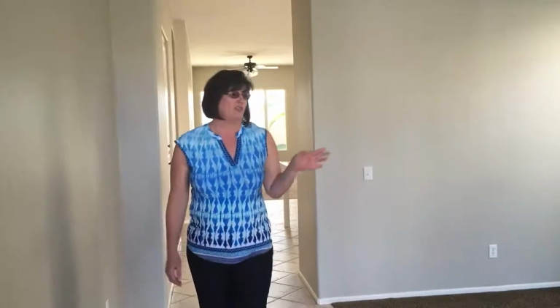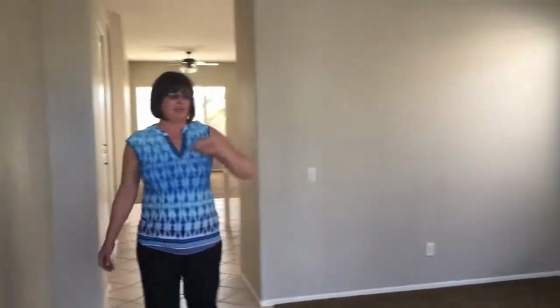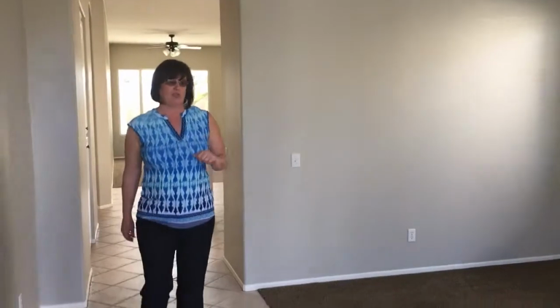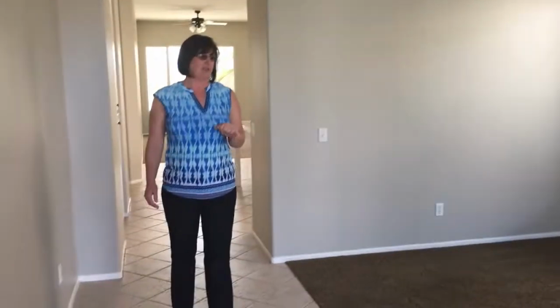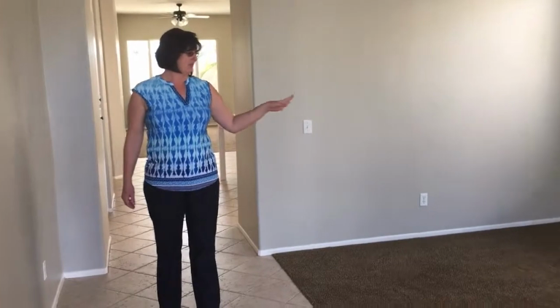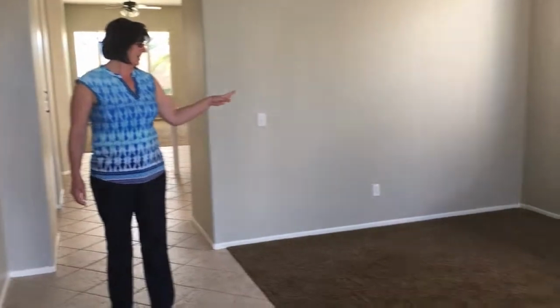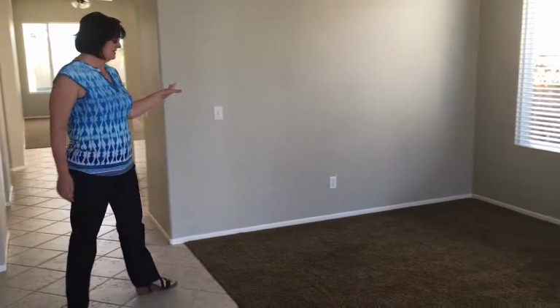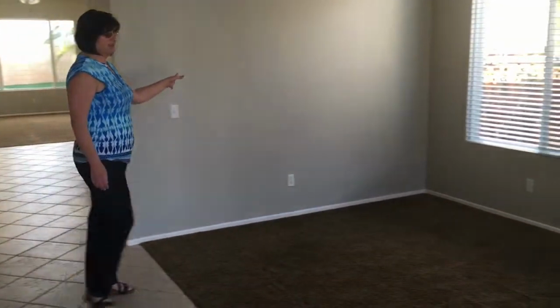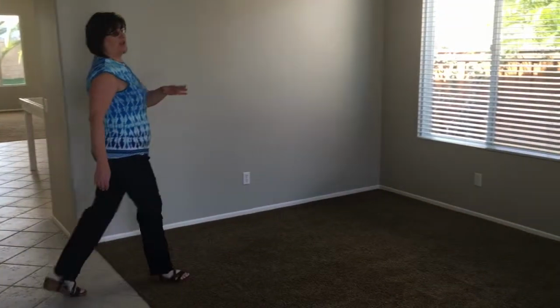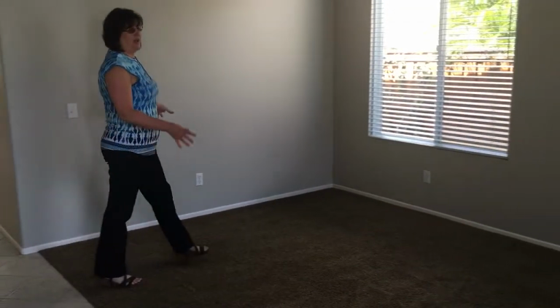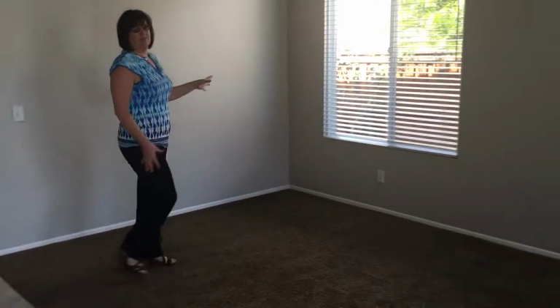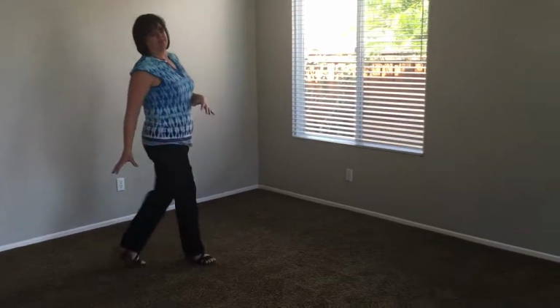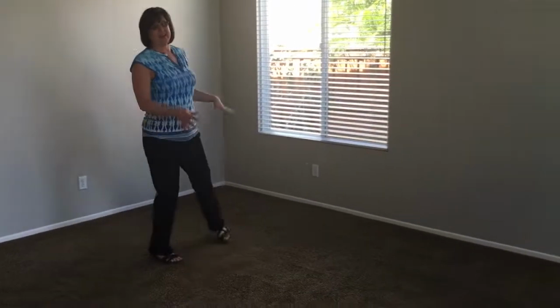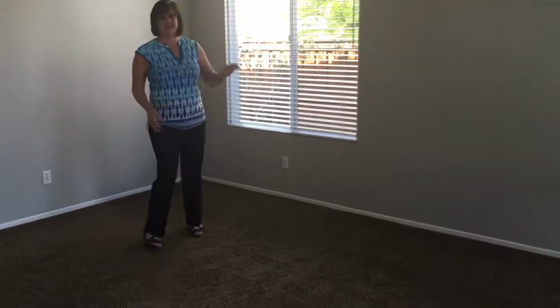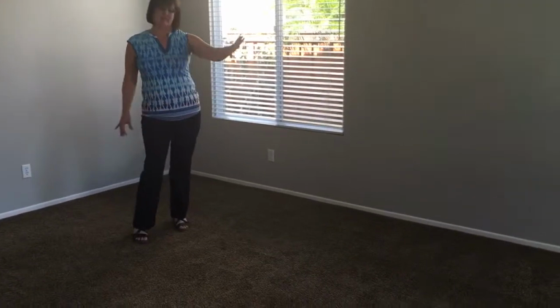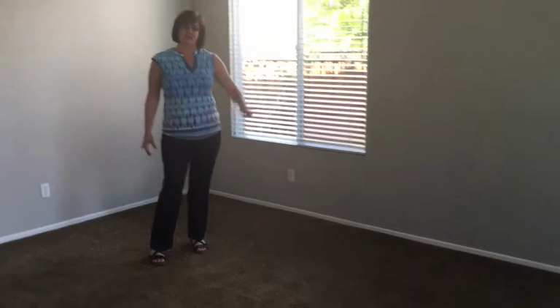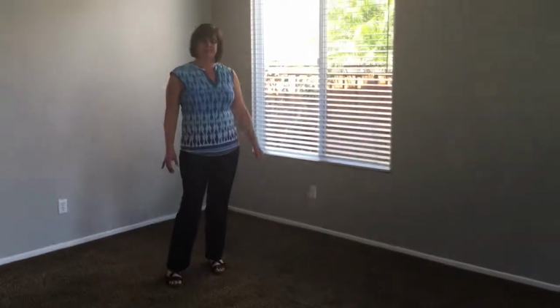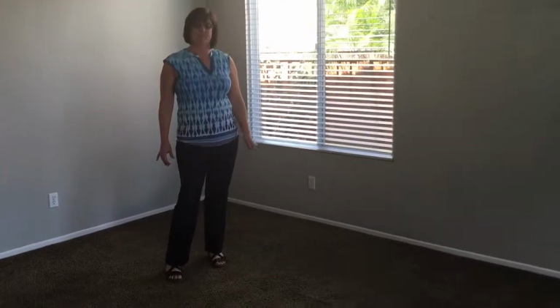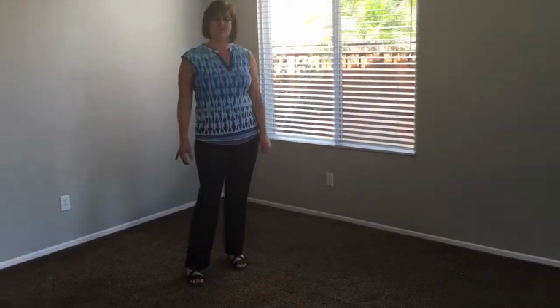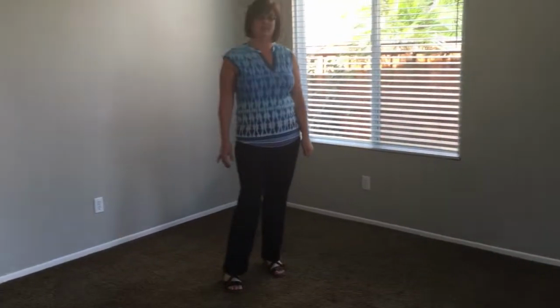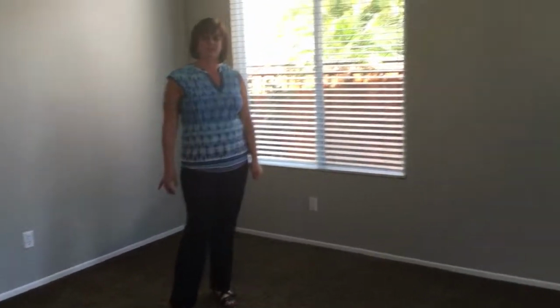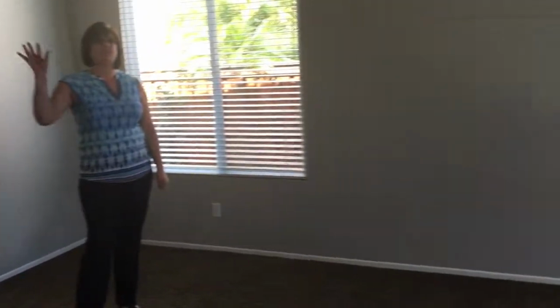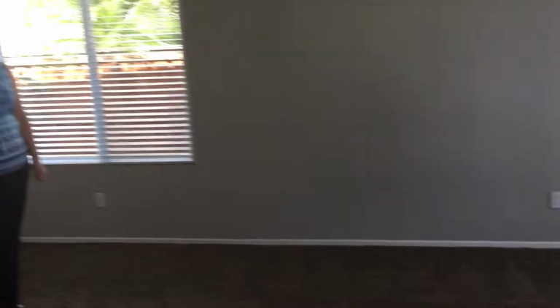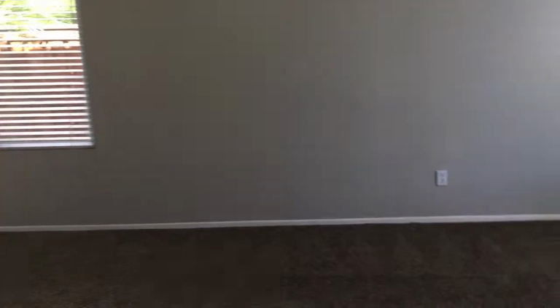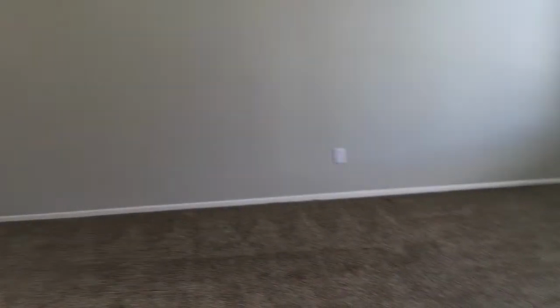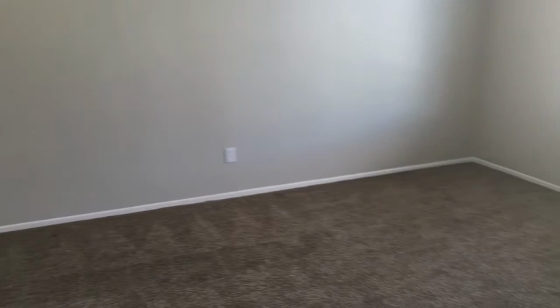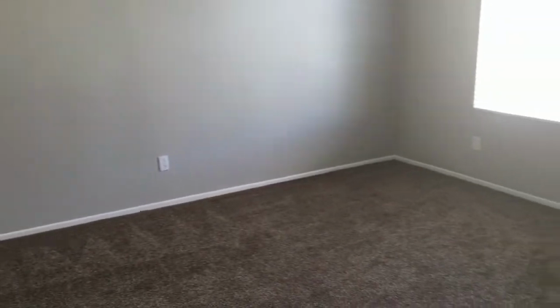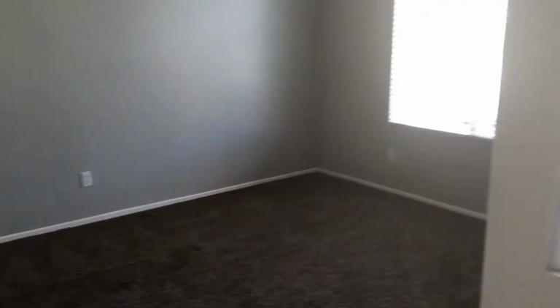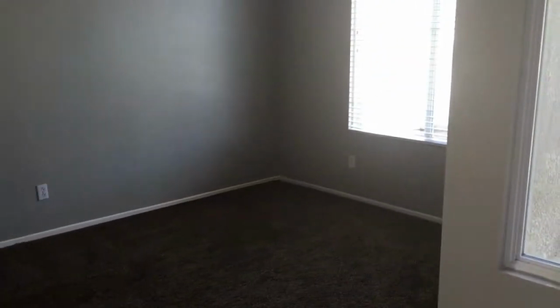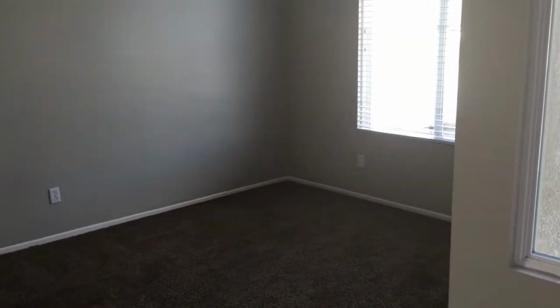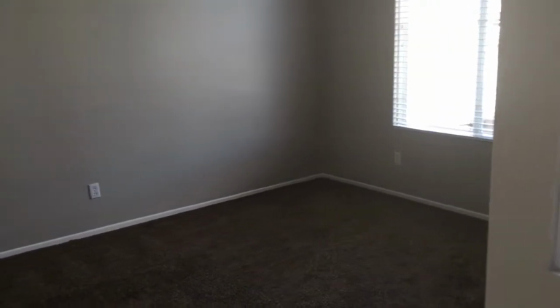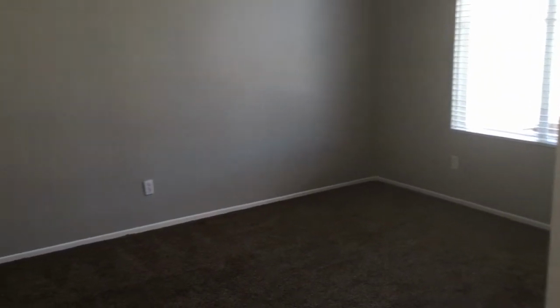So immediately off here to the left you're gonna see a nice sized formal dining area and the linen room. Love the tall ceilings, canister lighting, lots of windows and sunlight.